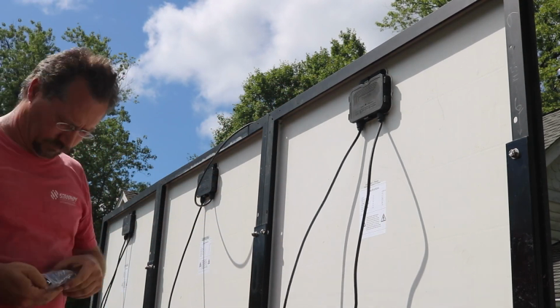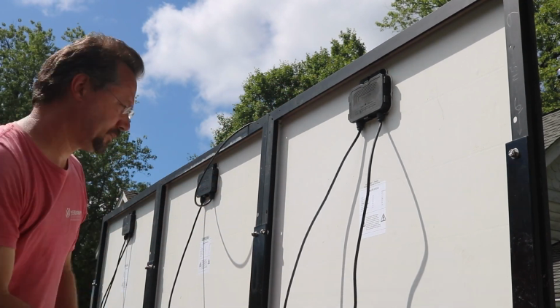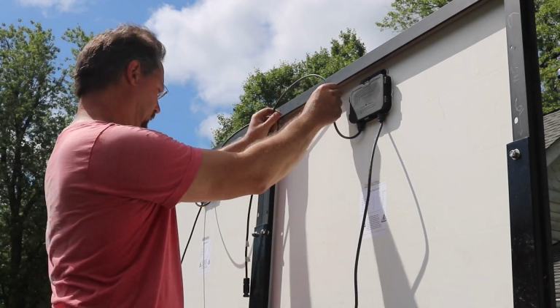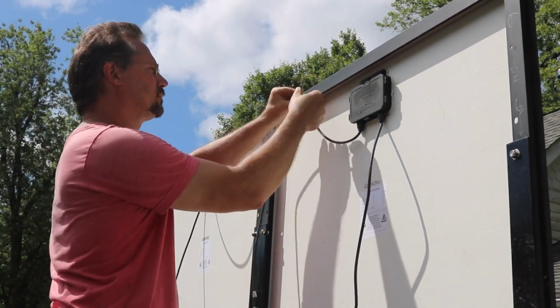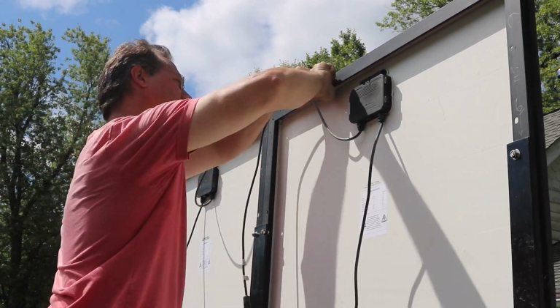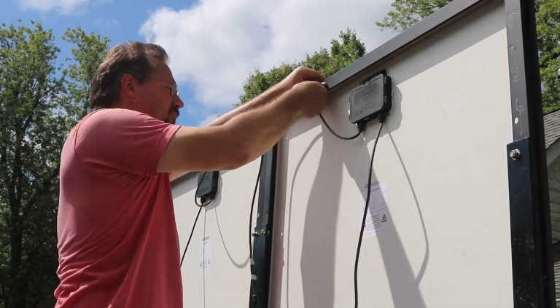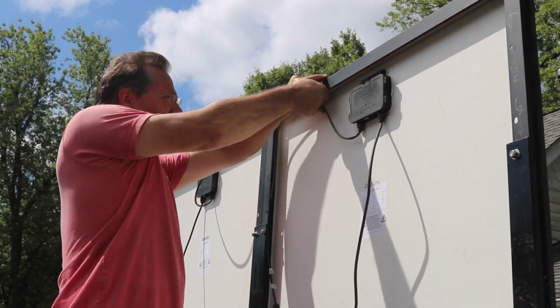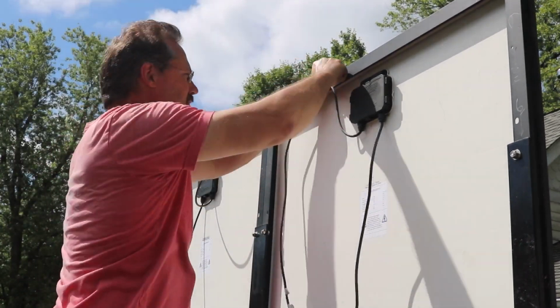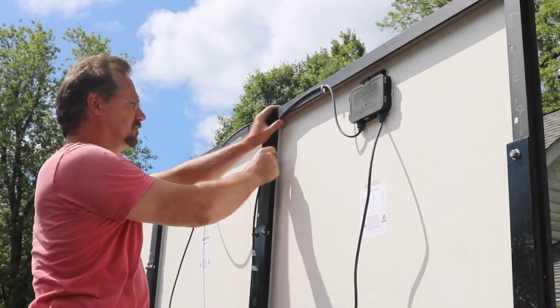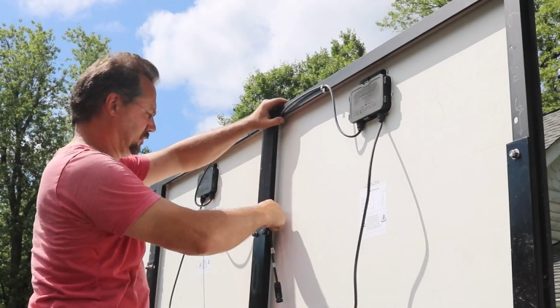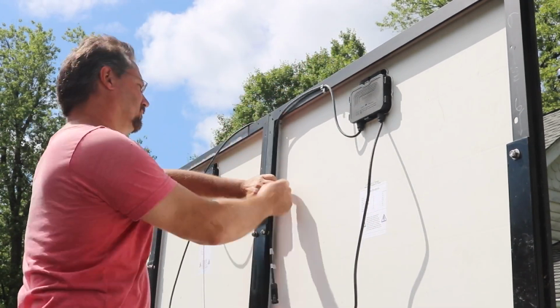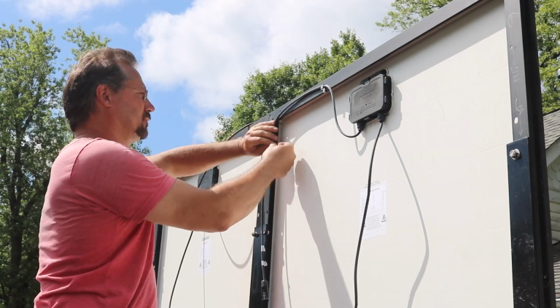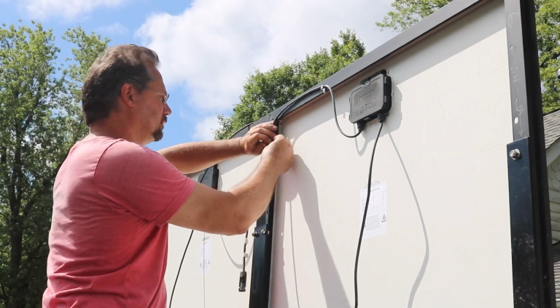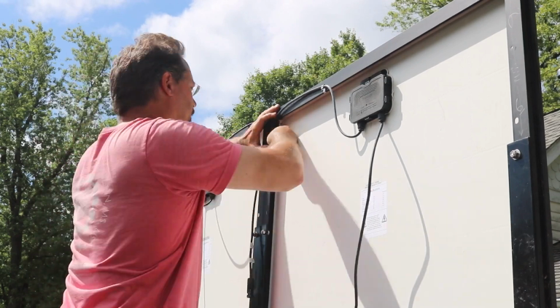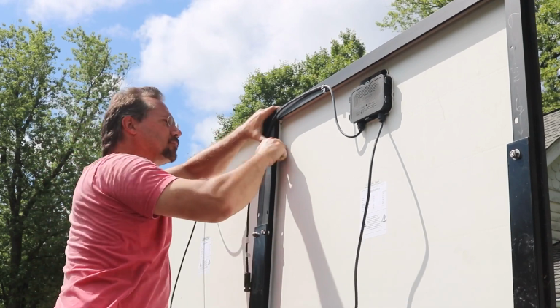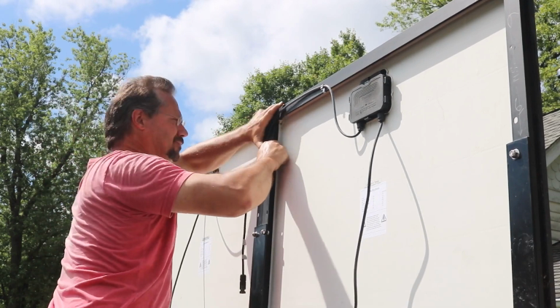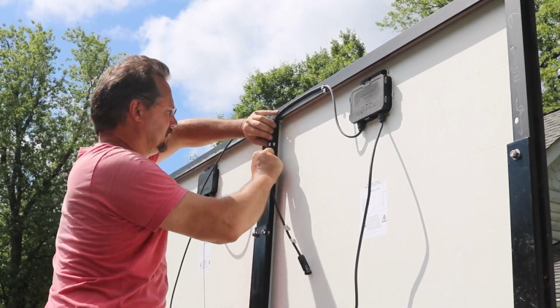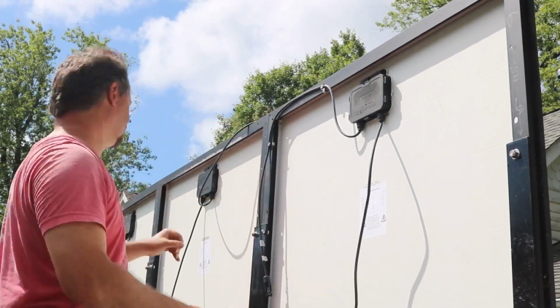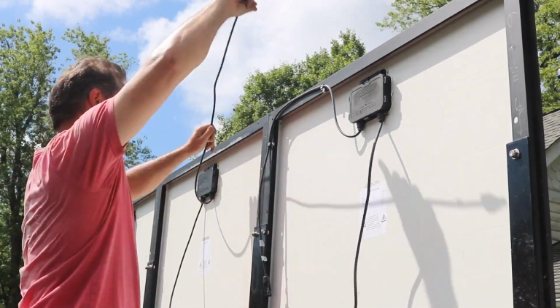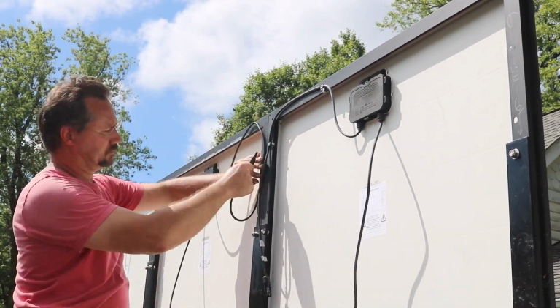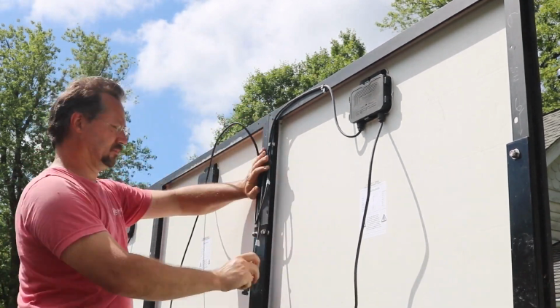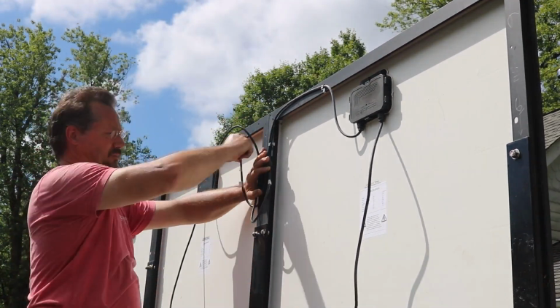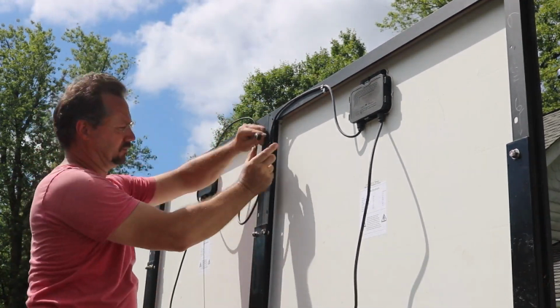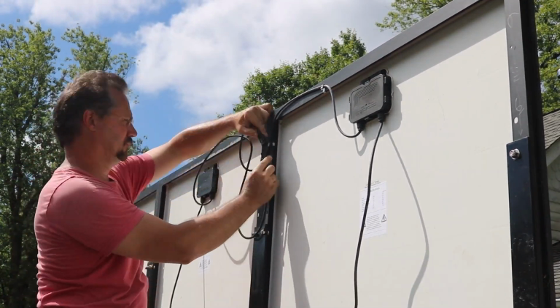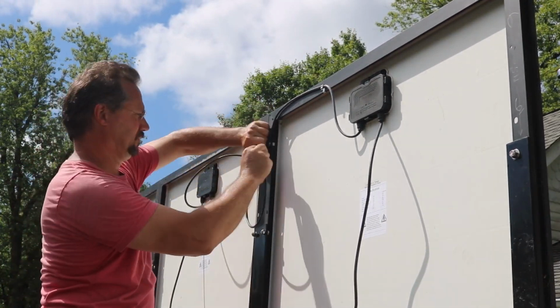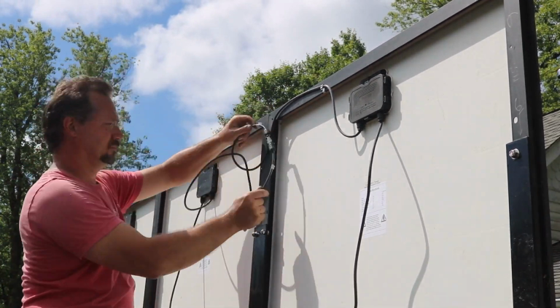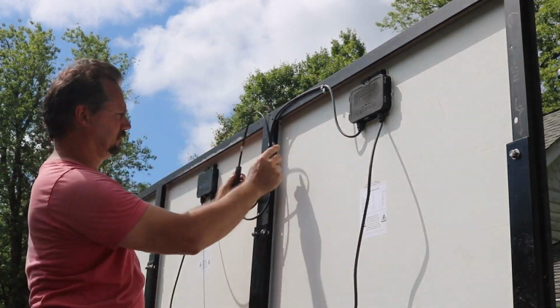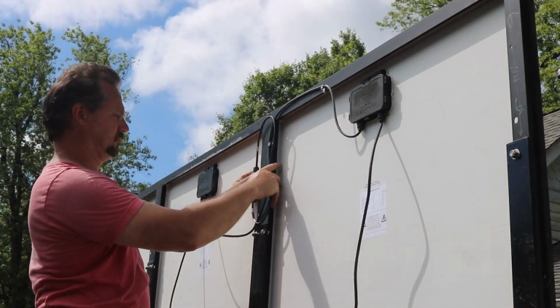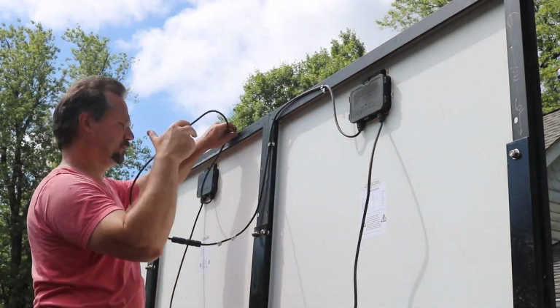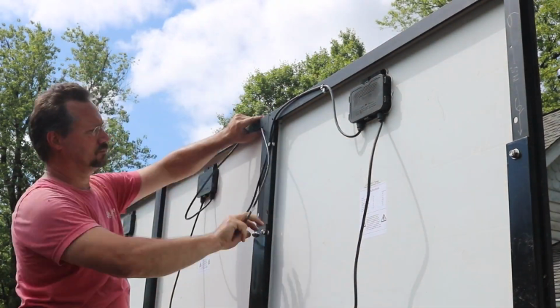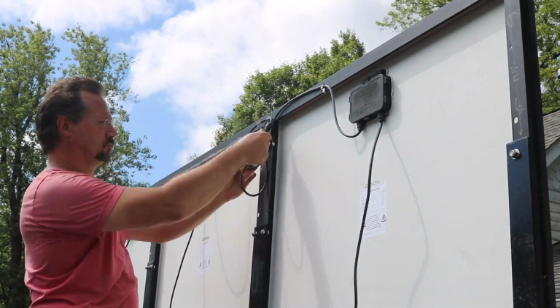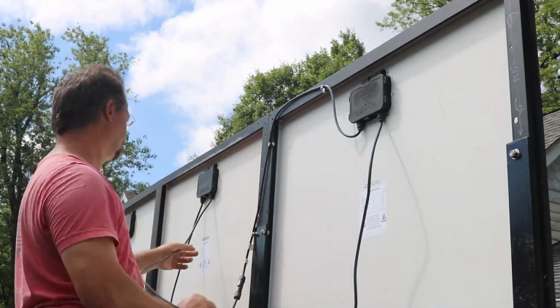I pretty much got started just by winding up the cables, just taking up the slack, coiling them, and holding them in place with some of these stainless steel clips.